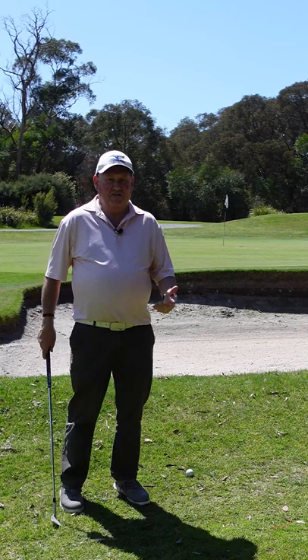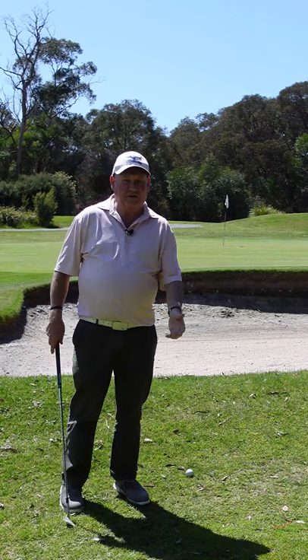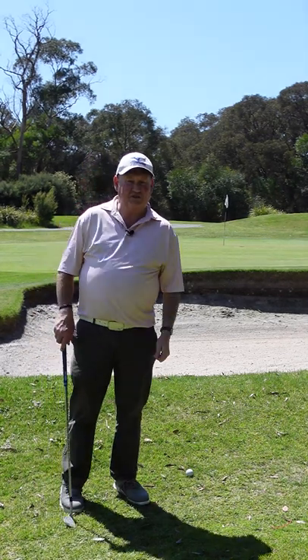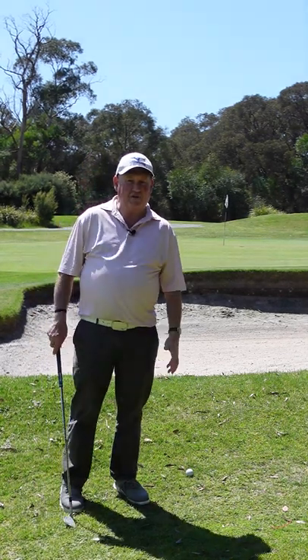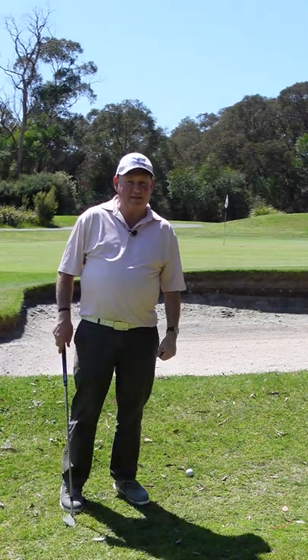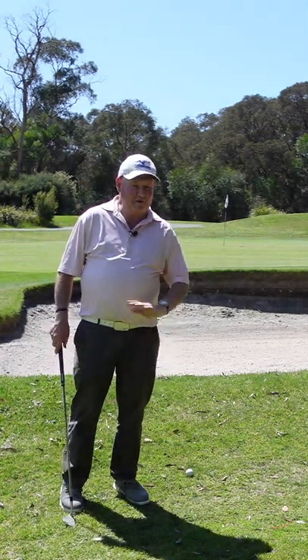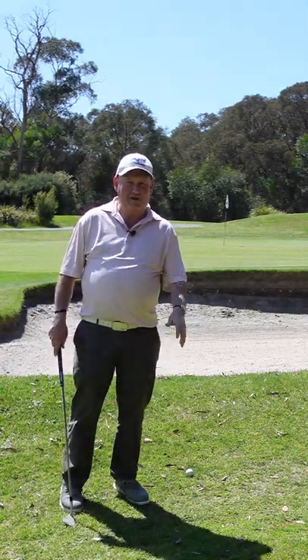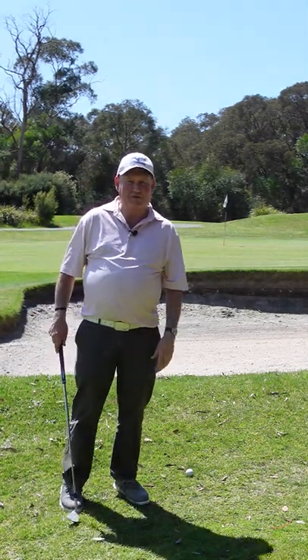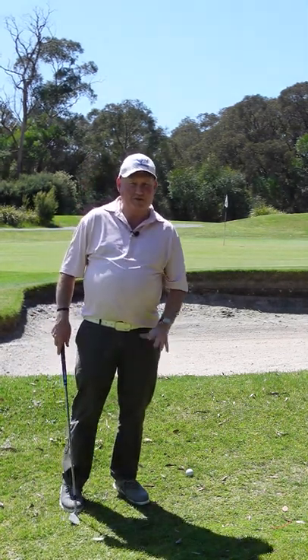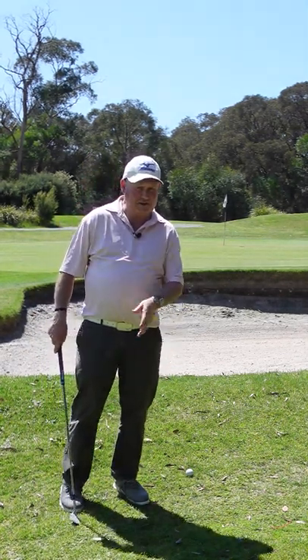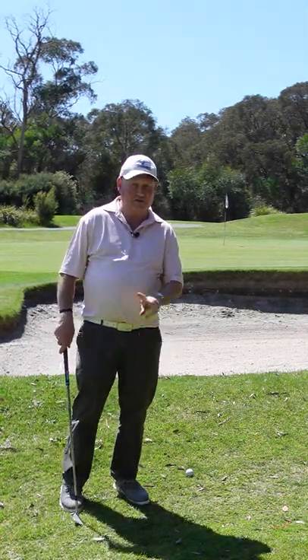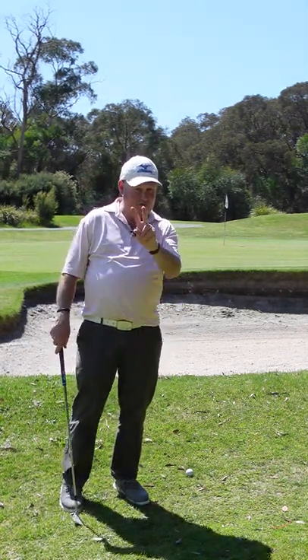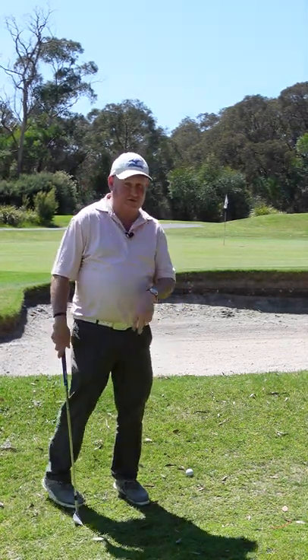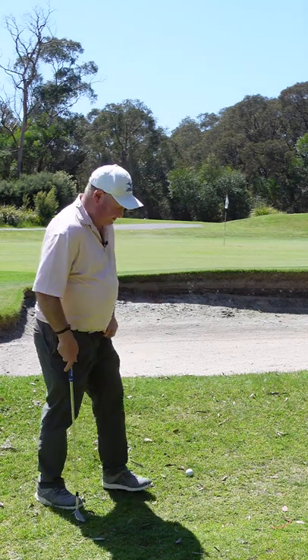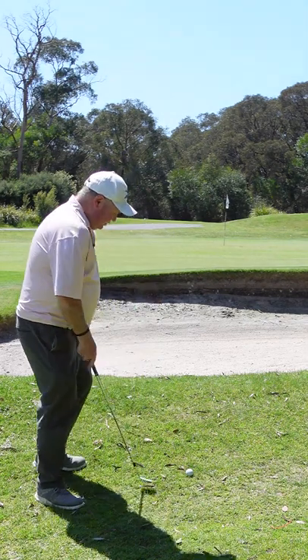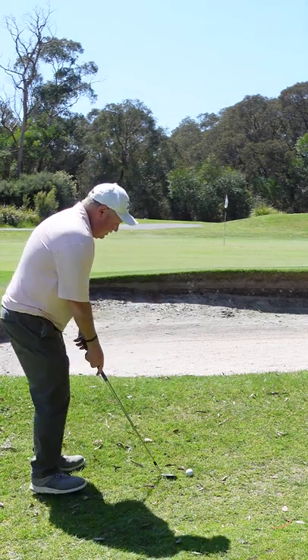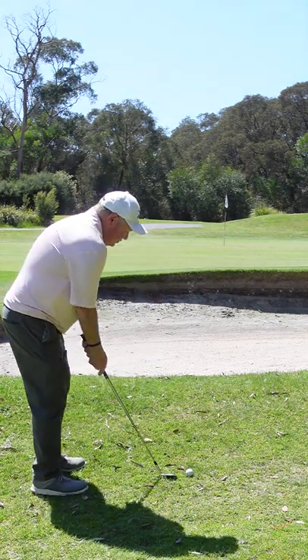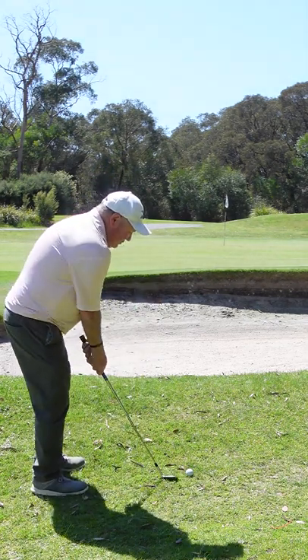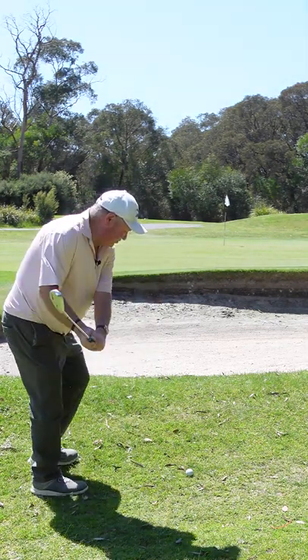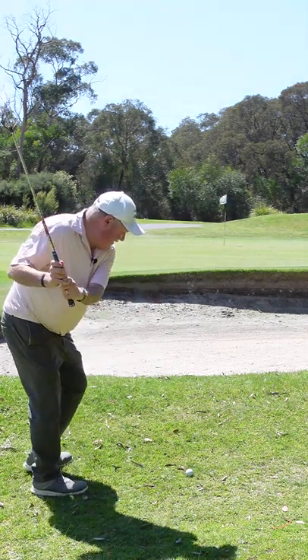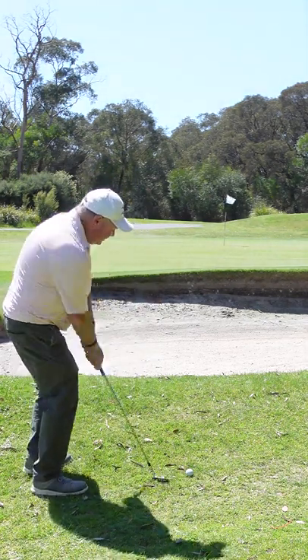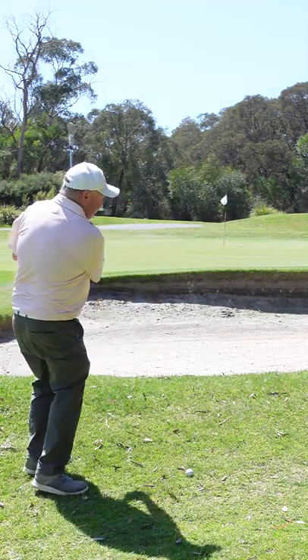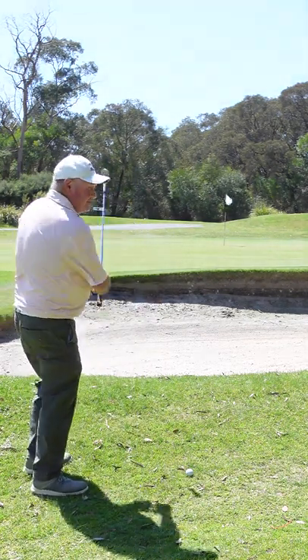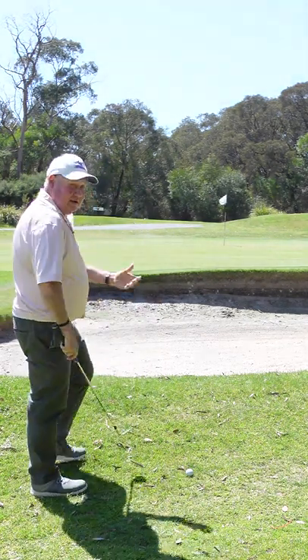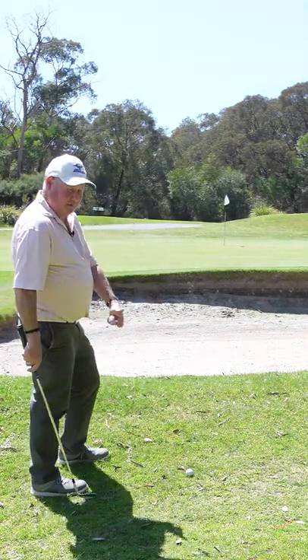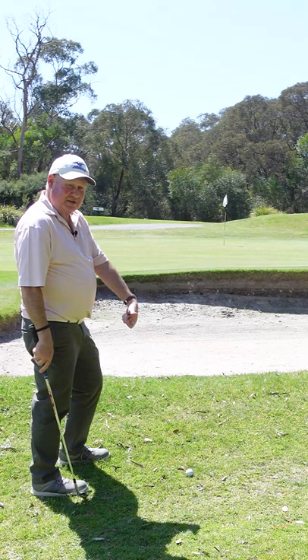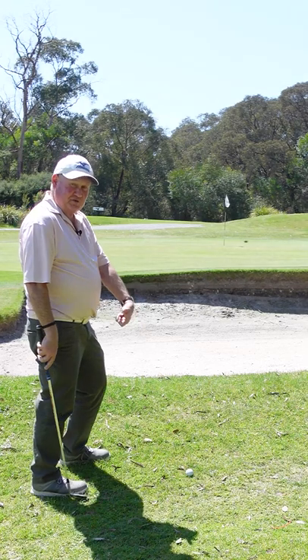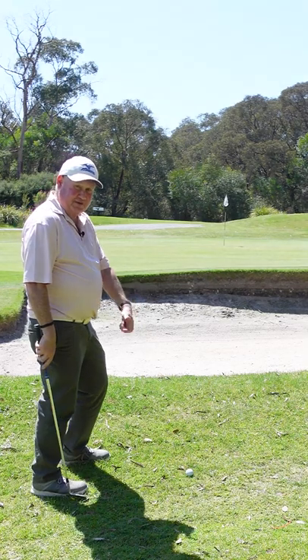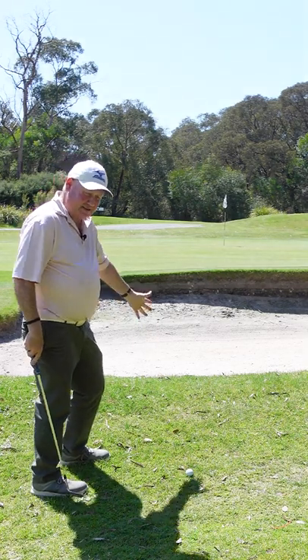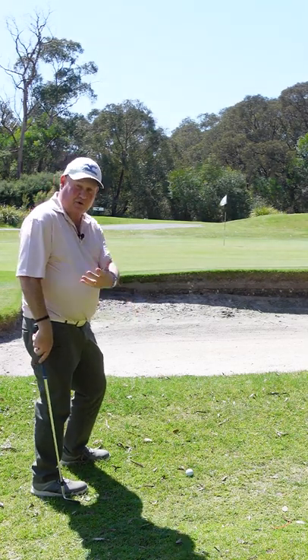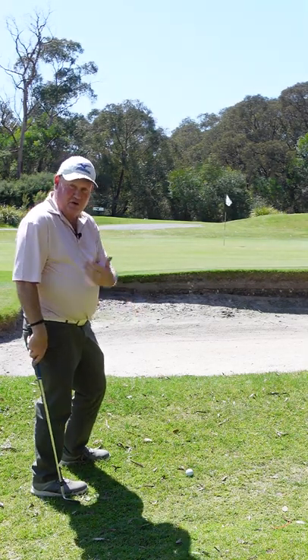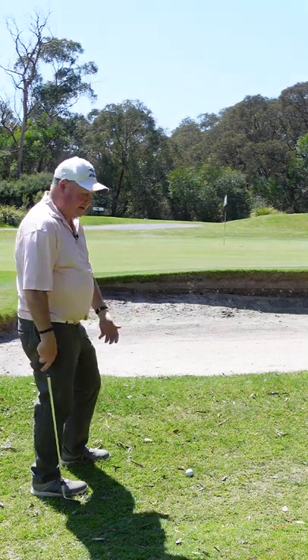The dreaded little shot over the bunker. Everyone struggles with this one, there's no need to. Two key thoughts: one, we want to make sure that we have enough length in the swing, we don't want to get too short, so we want a longer swing.